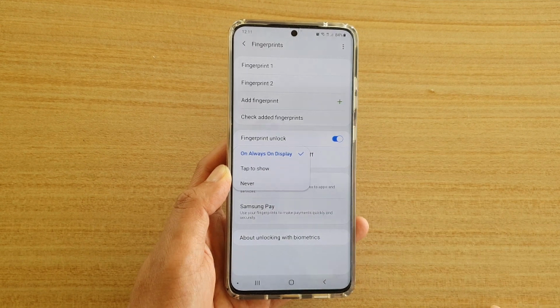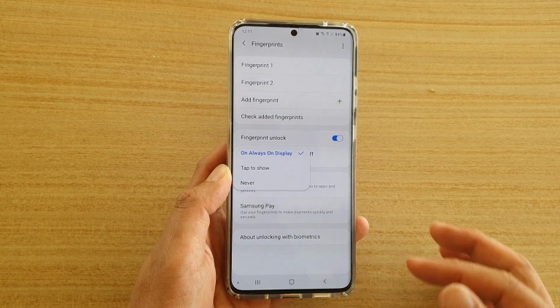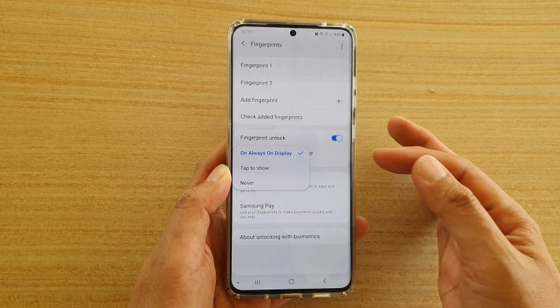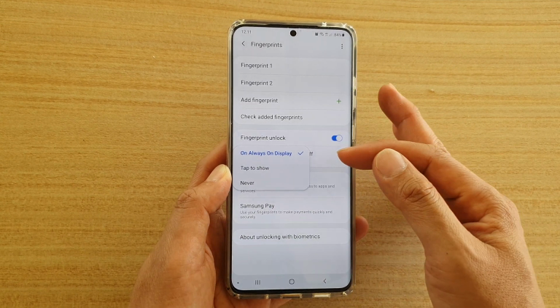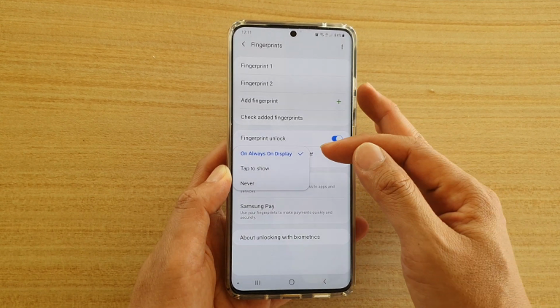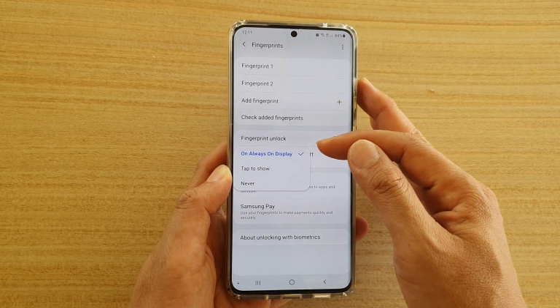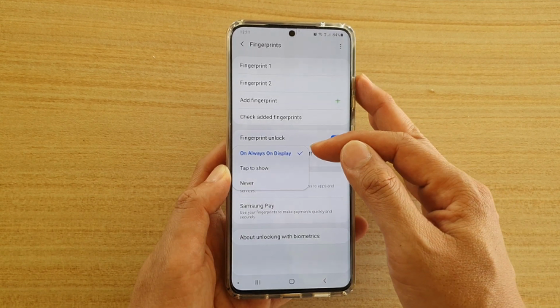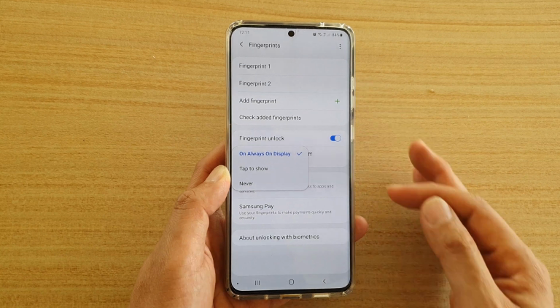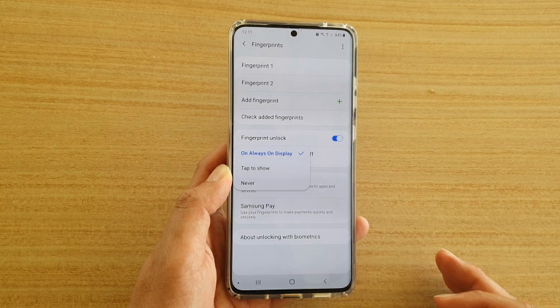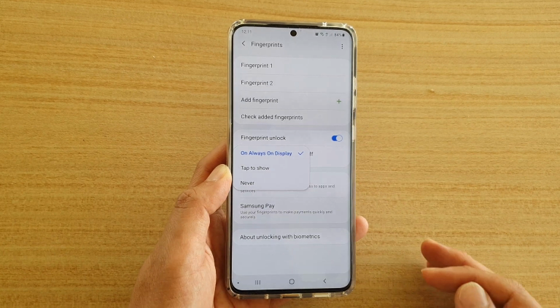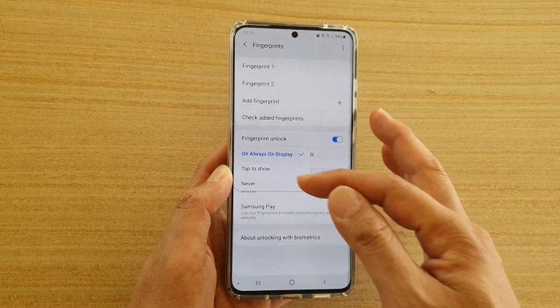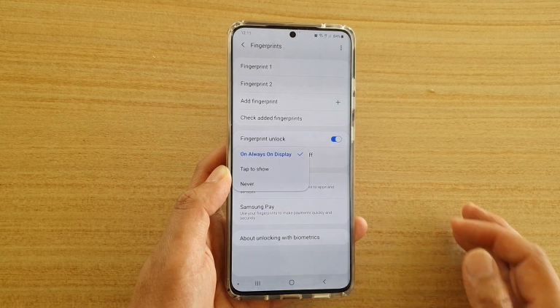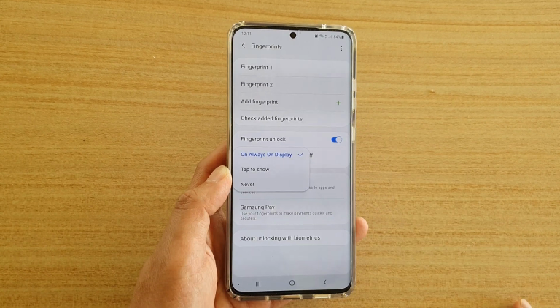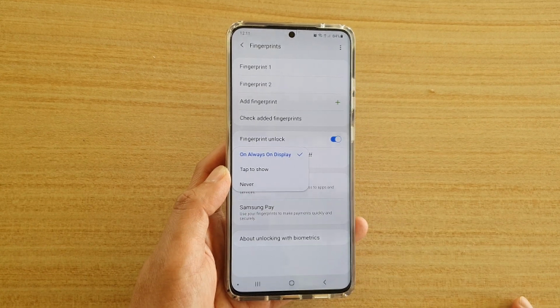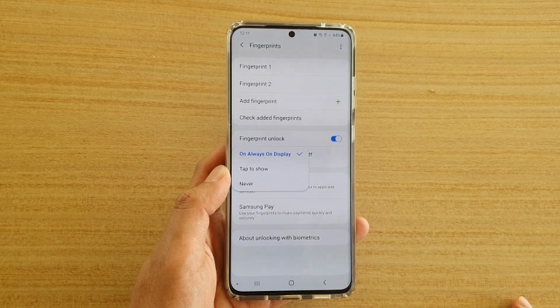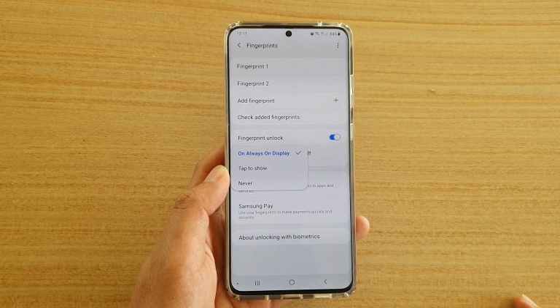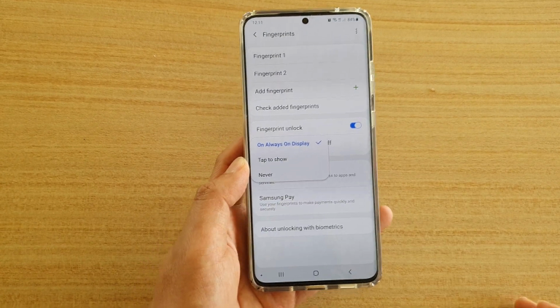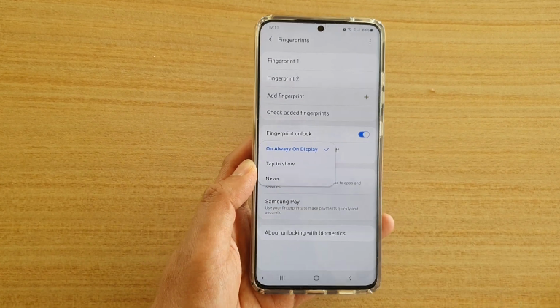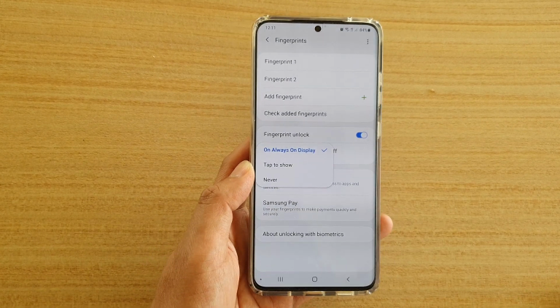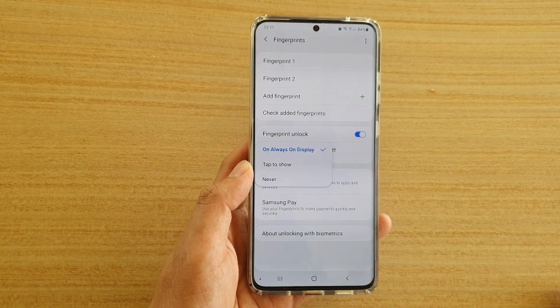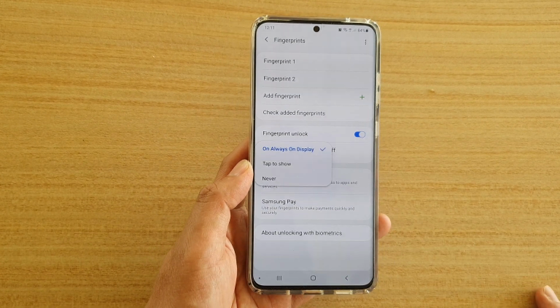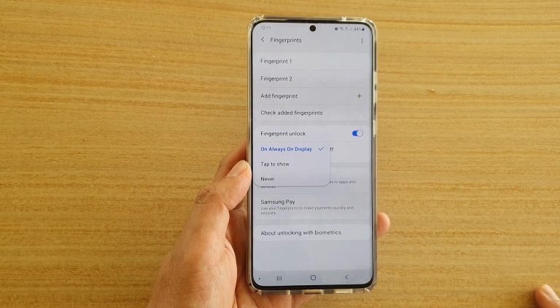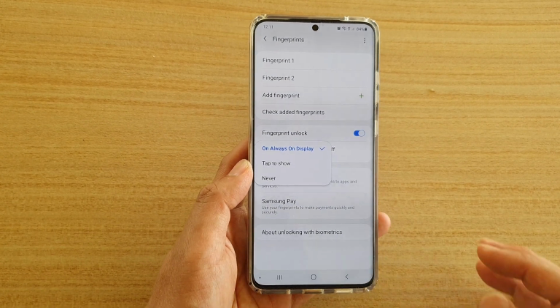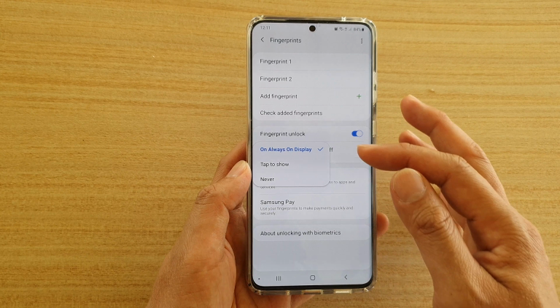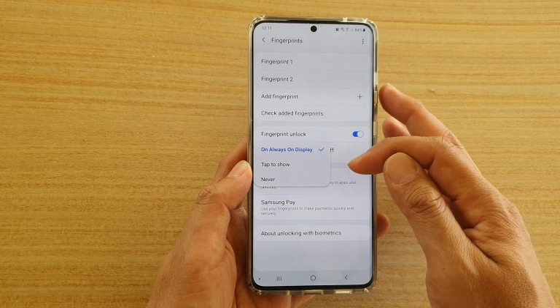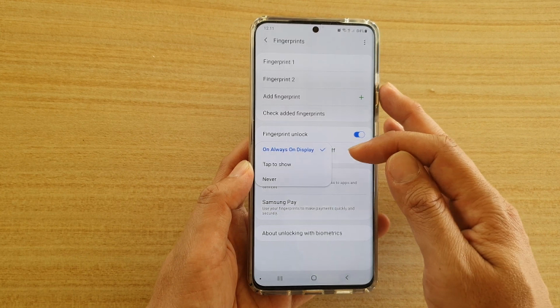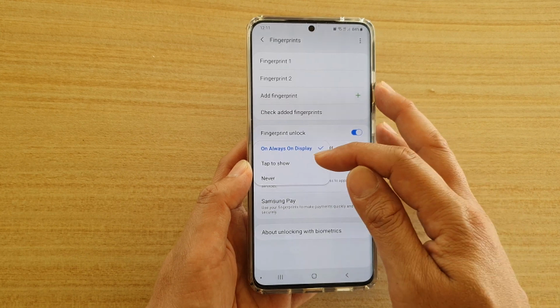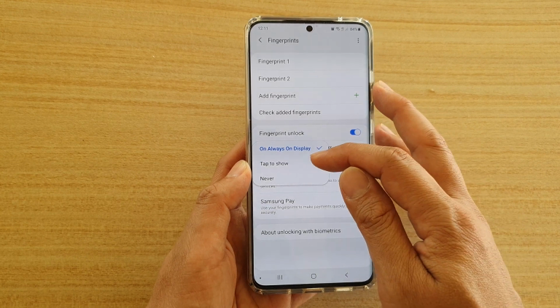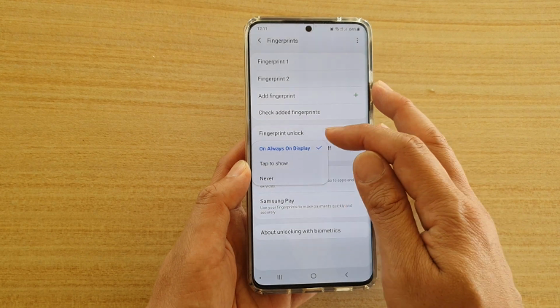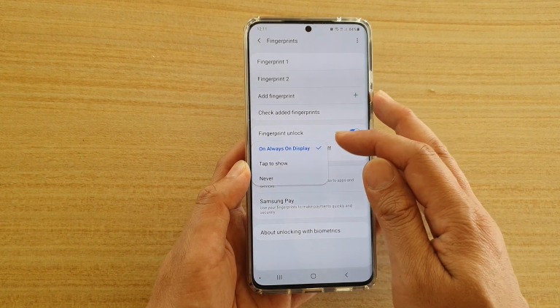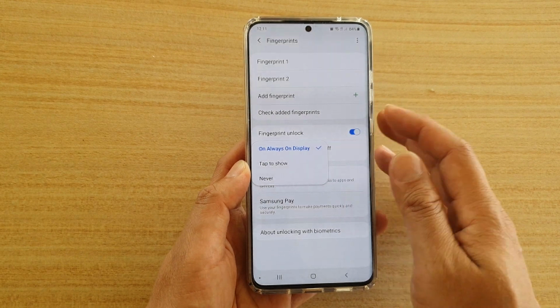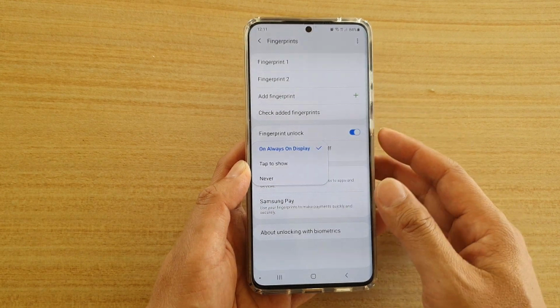Here you can choose: Always-on Display, Tap to Show, or Never. If you want to hide it, choose Never. Otherwise, there are two options — Tap to Show, or always have it on.